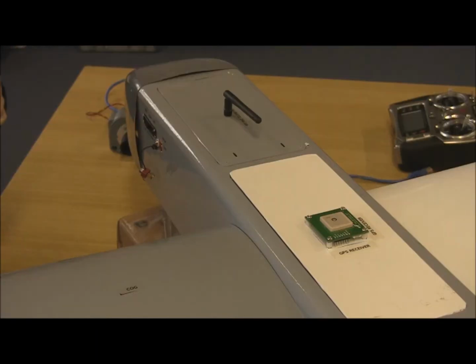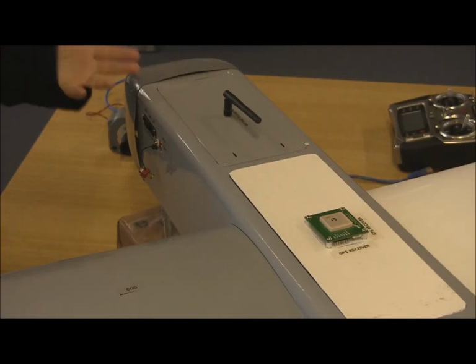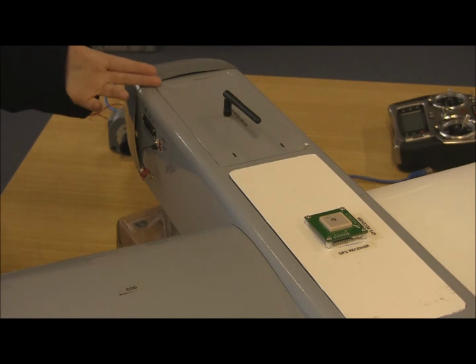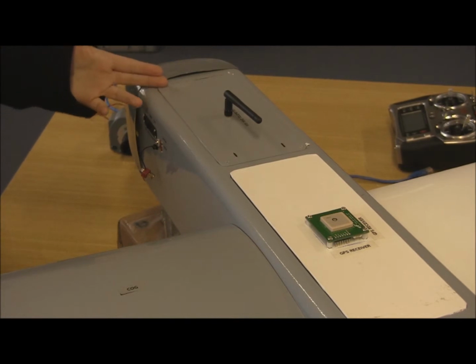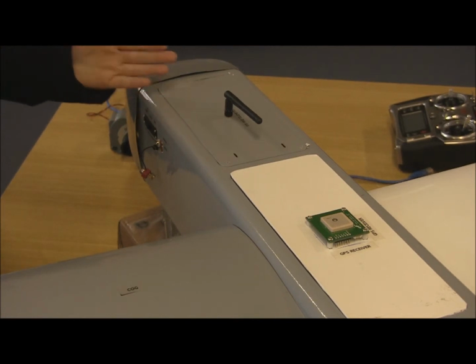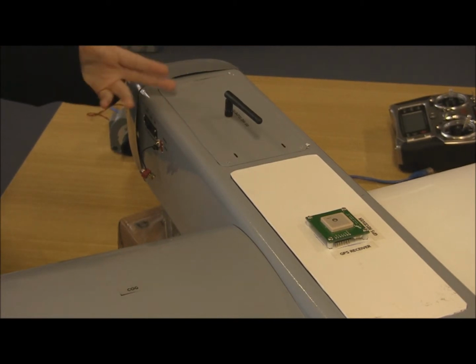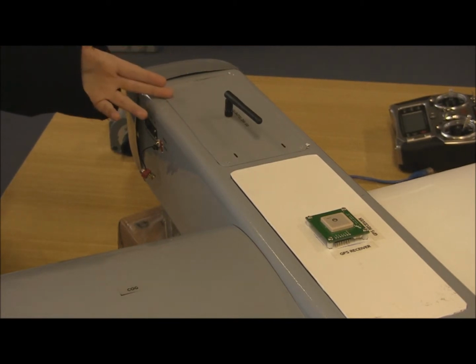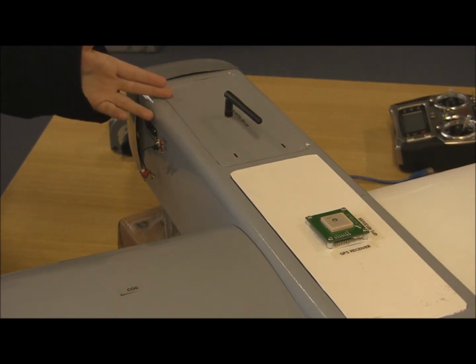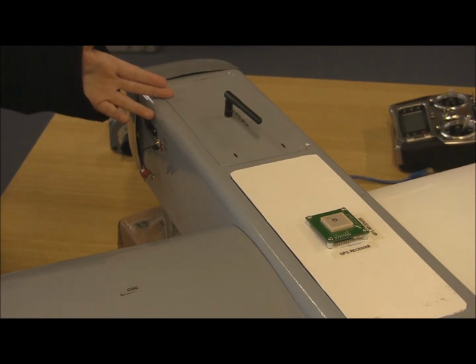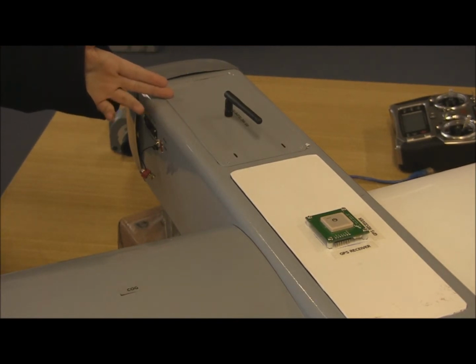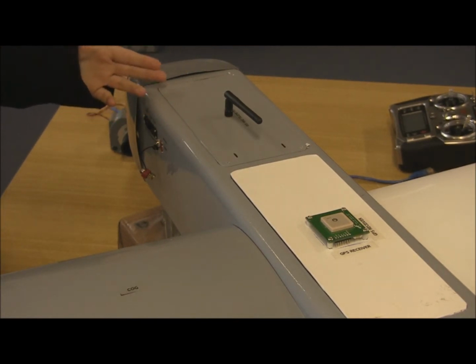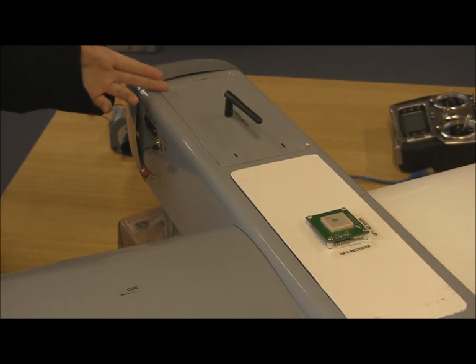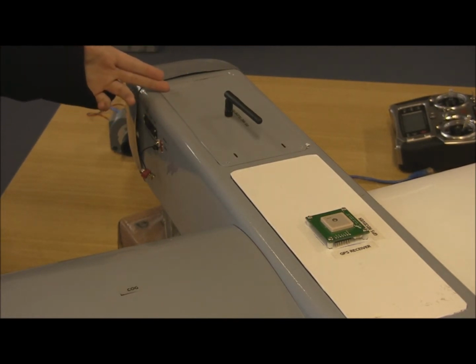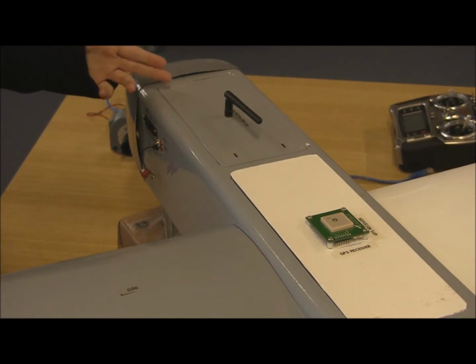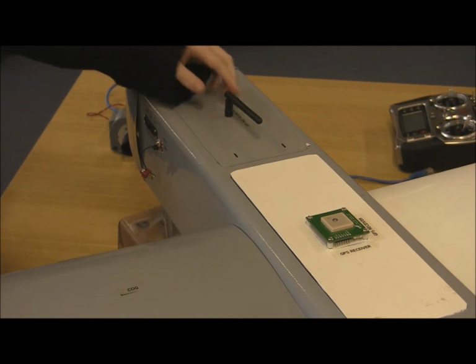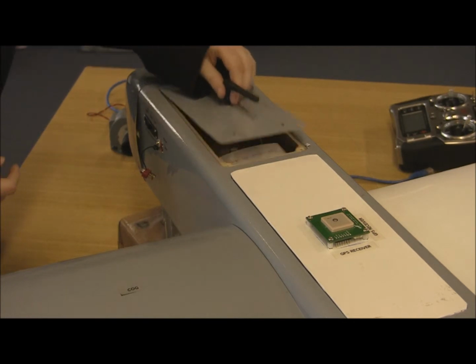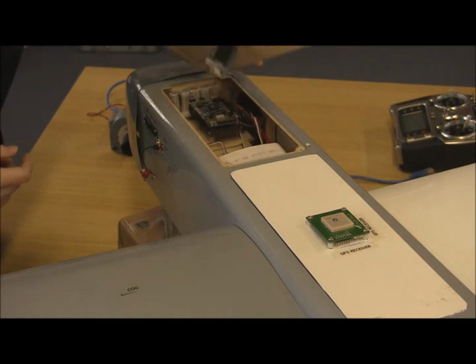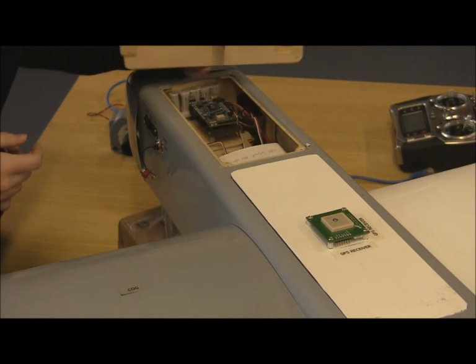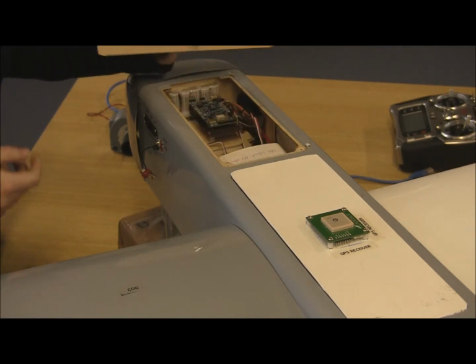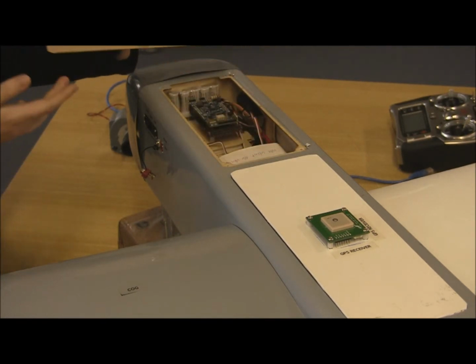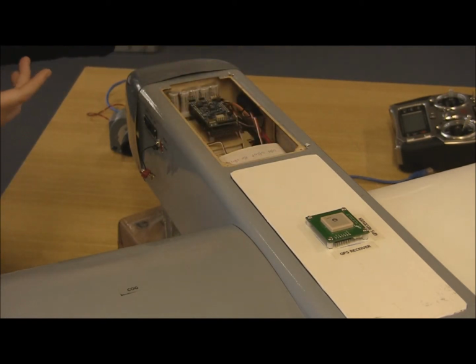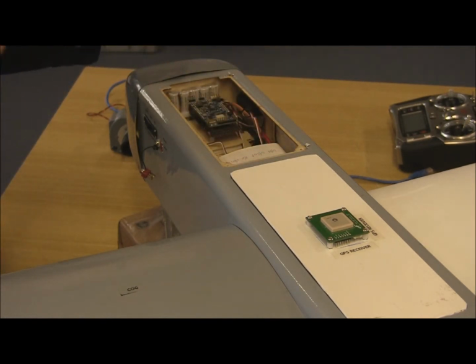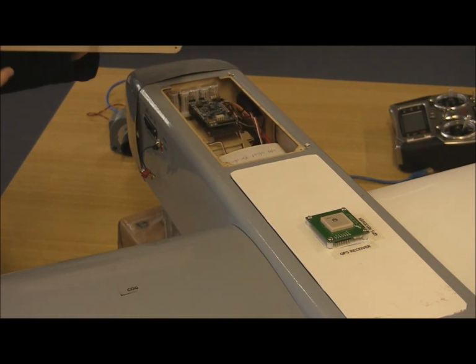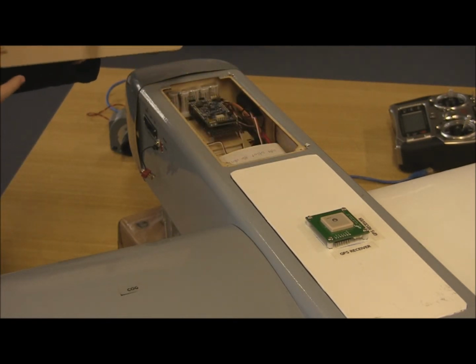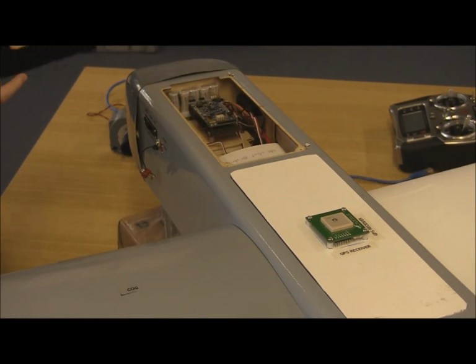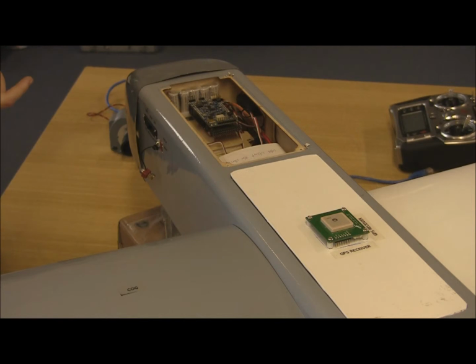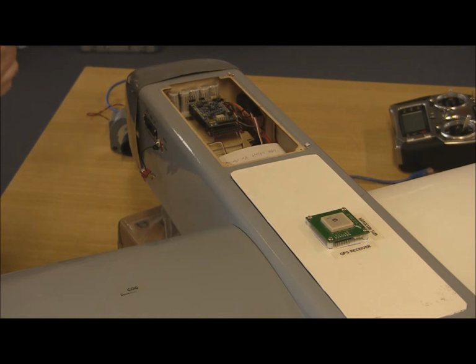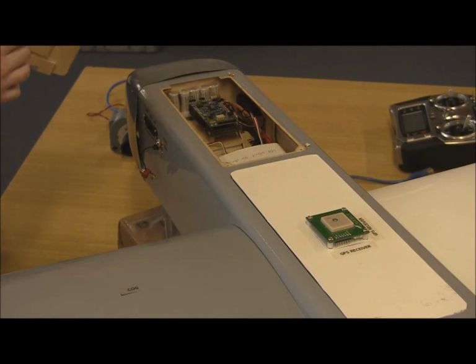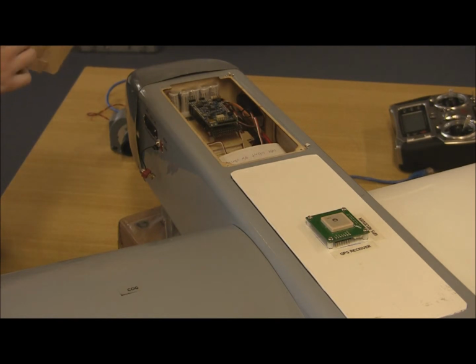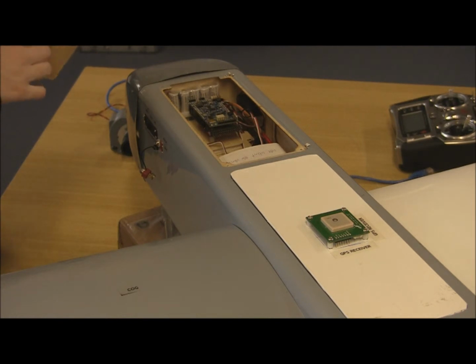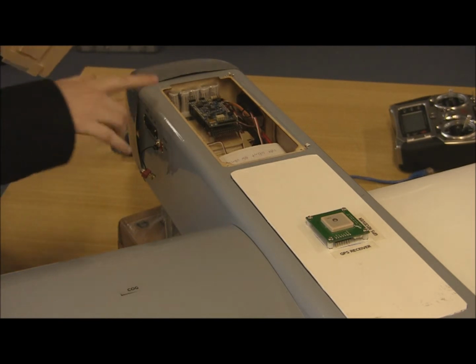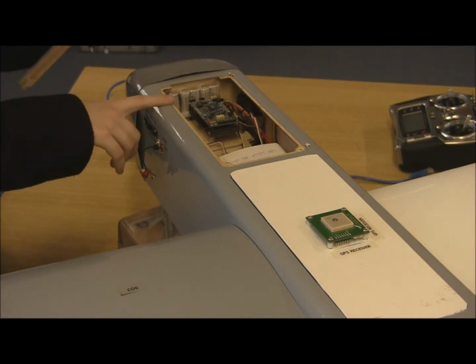On the top of the plane, we have these removable covers, which are interchangeable depending on what equipment we would like to use. Under this cover here, we have the 900 megahertz XB radio, which will connect up to the autopilot.